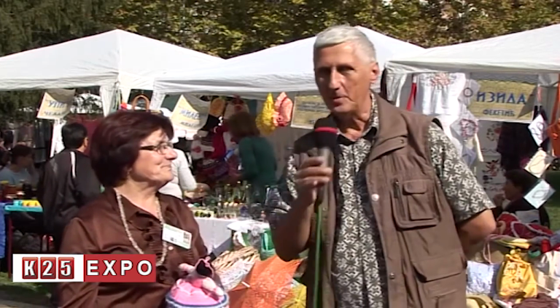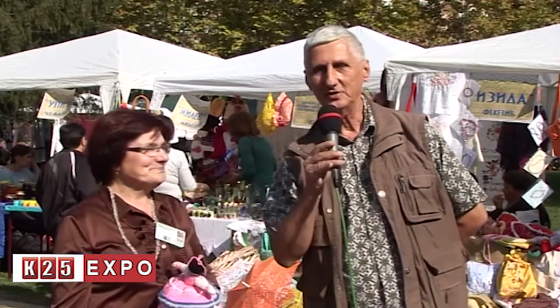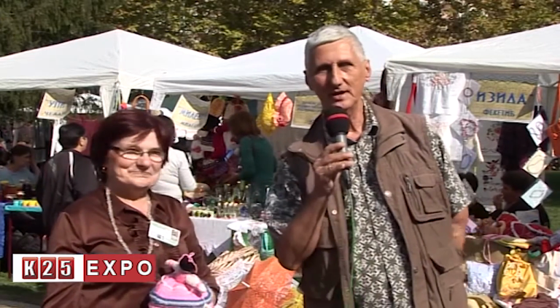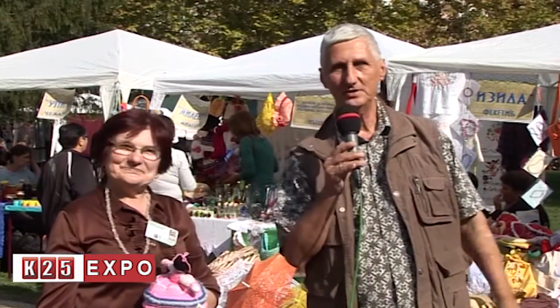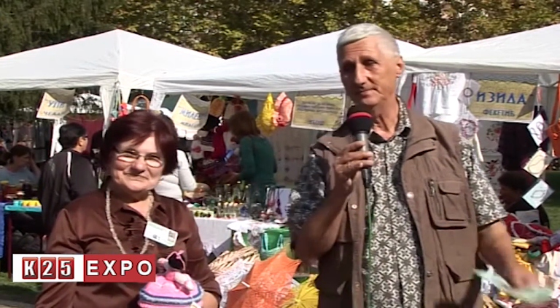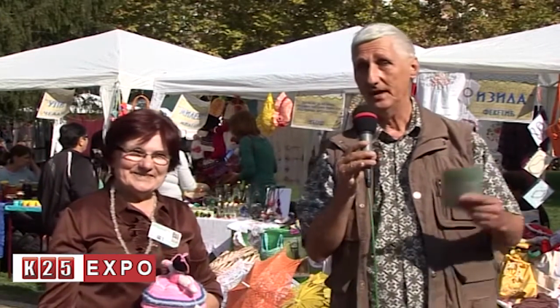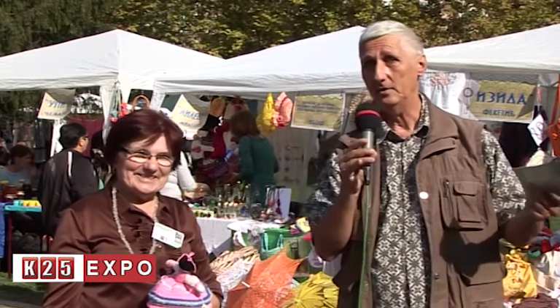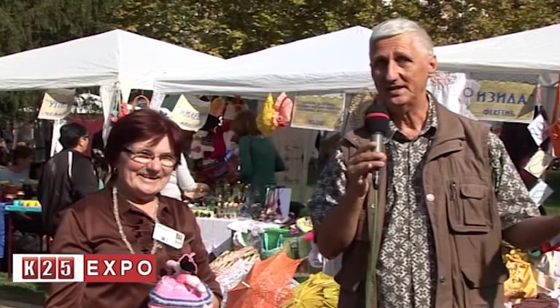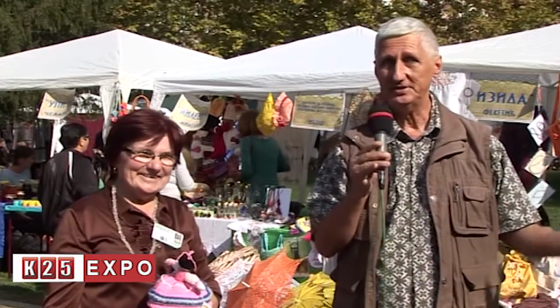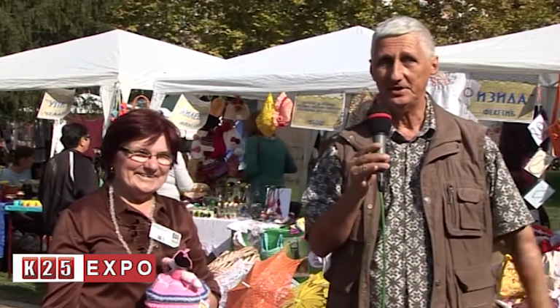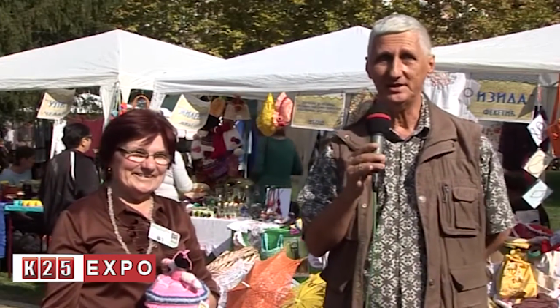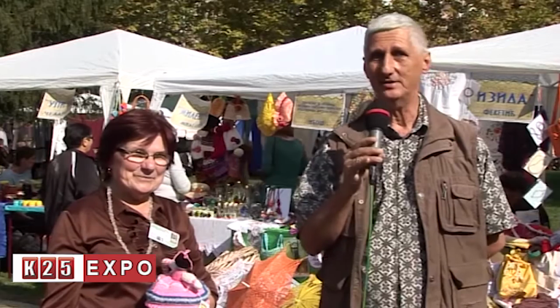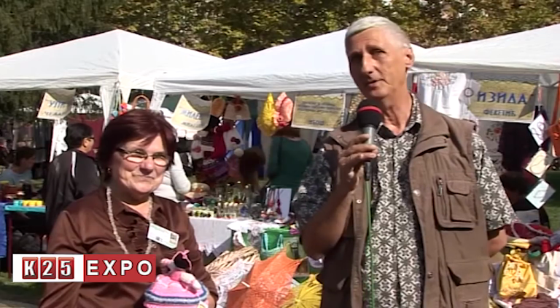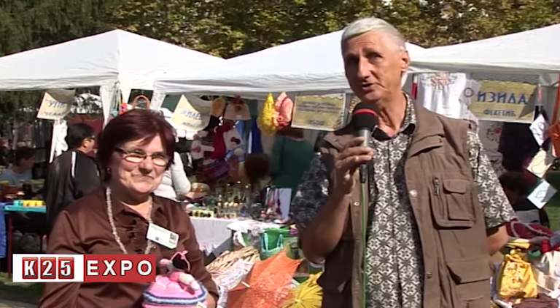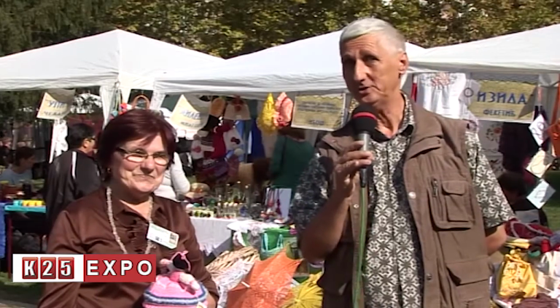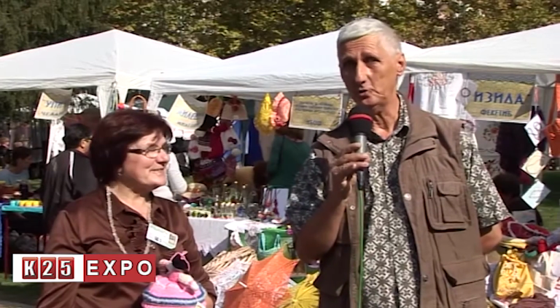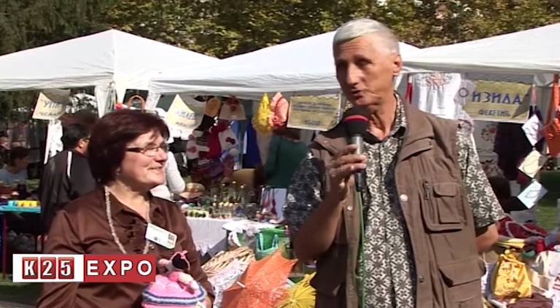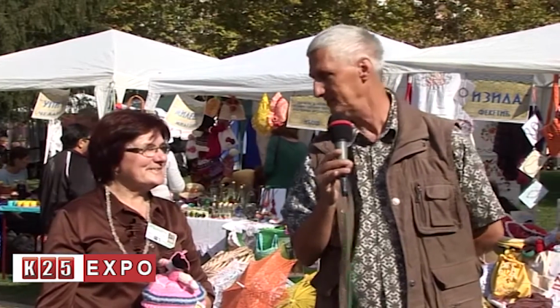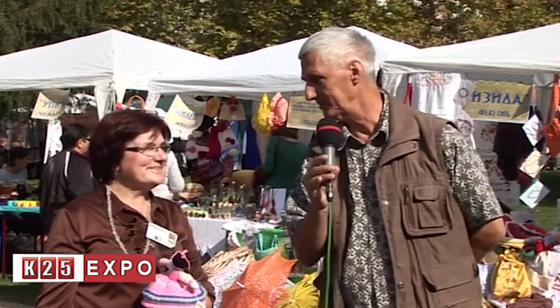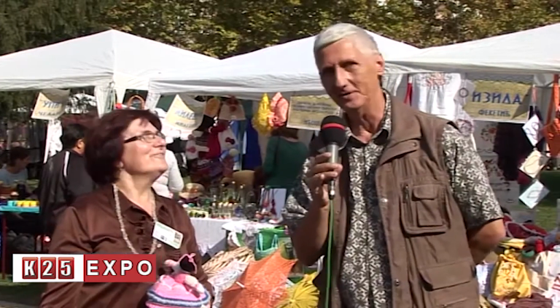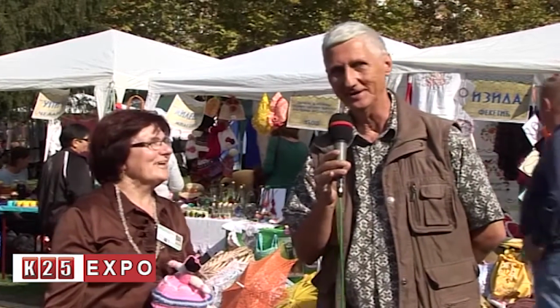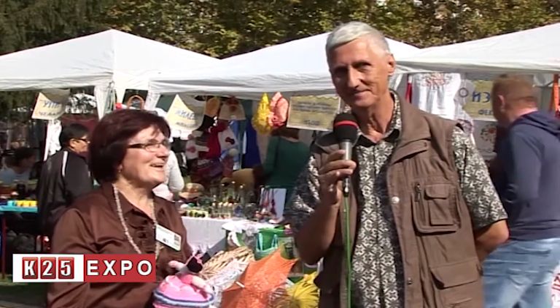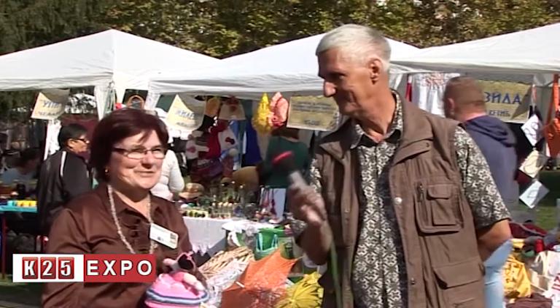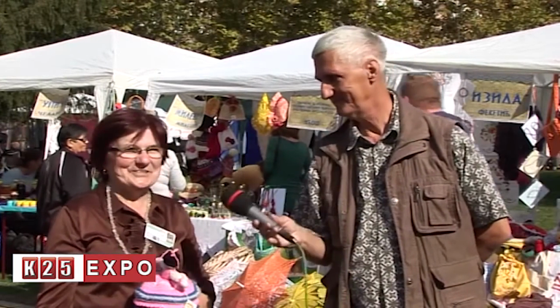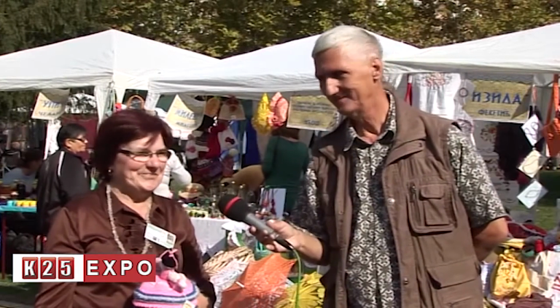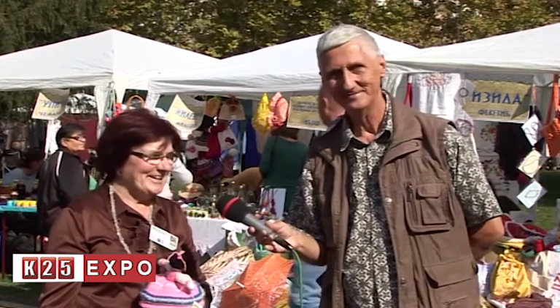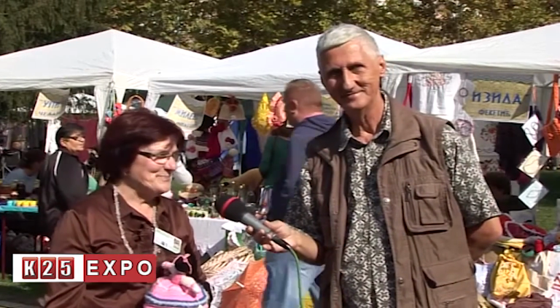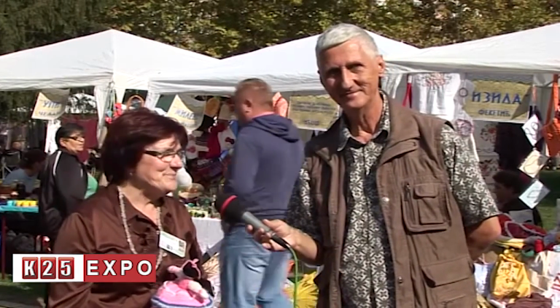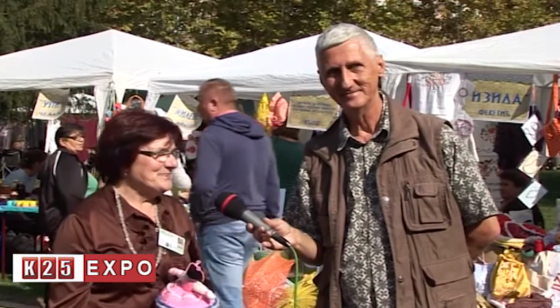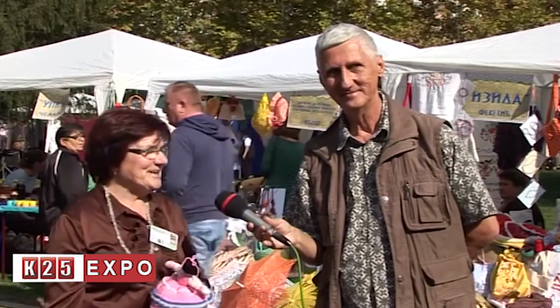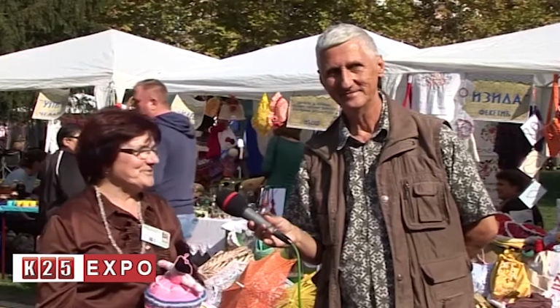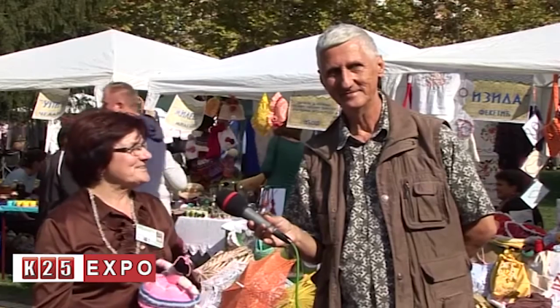Dear viewers, the next story — the continuation of this story — will be in Tornjoš, as we have already agreed. Thank you very much.